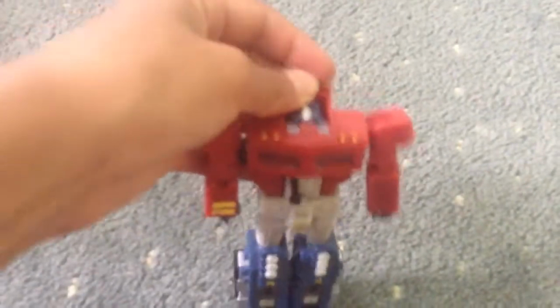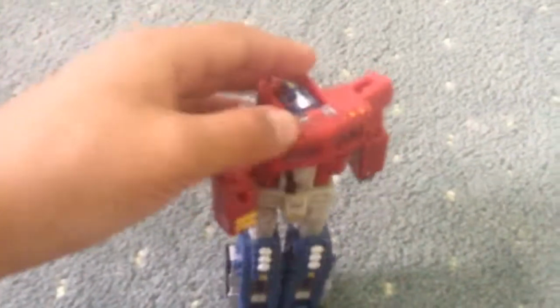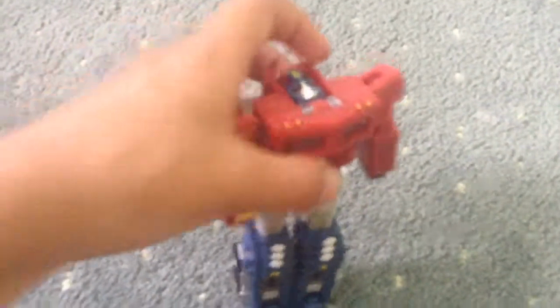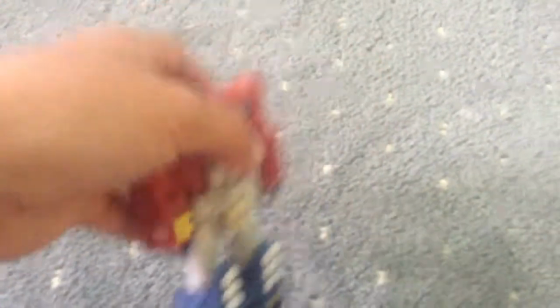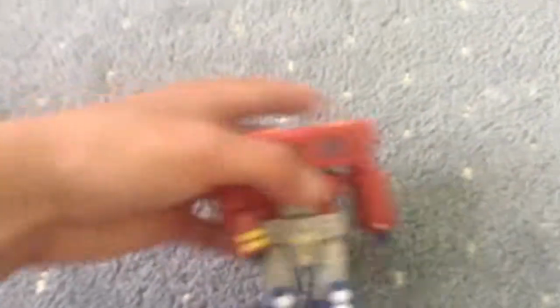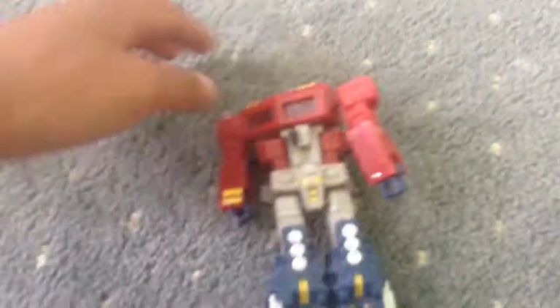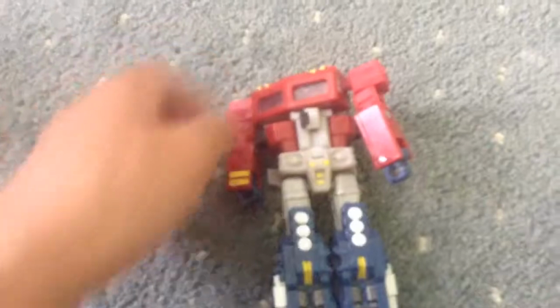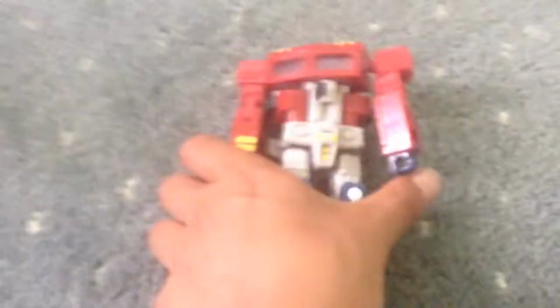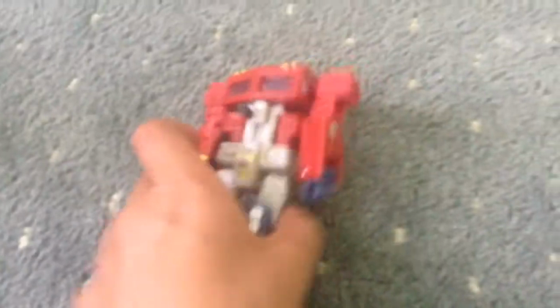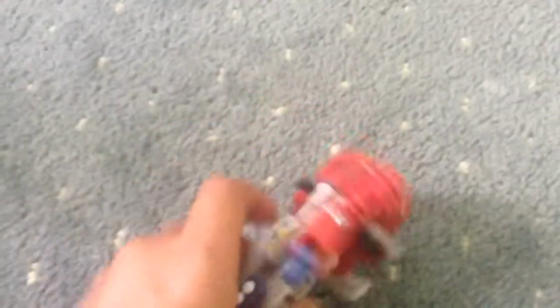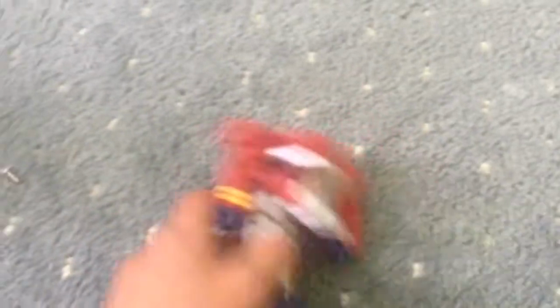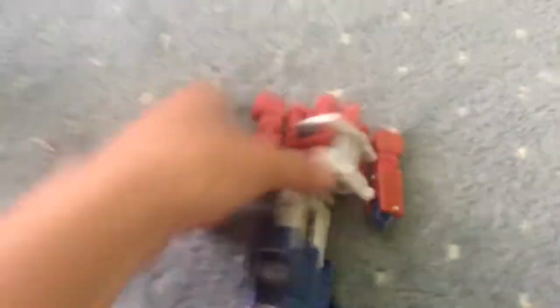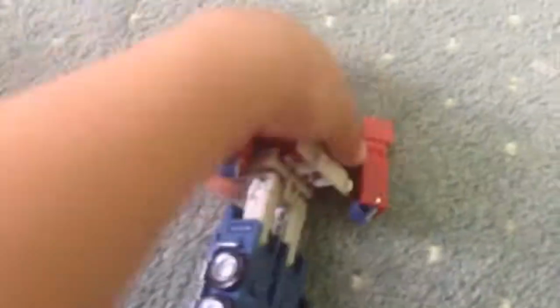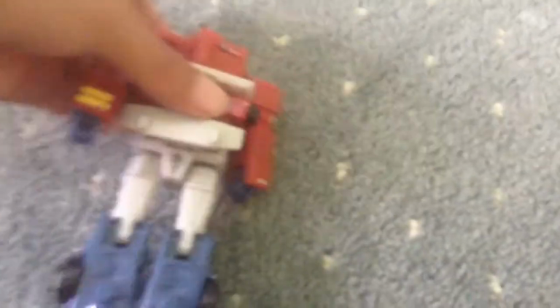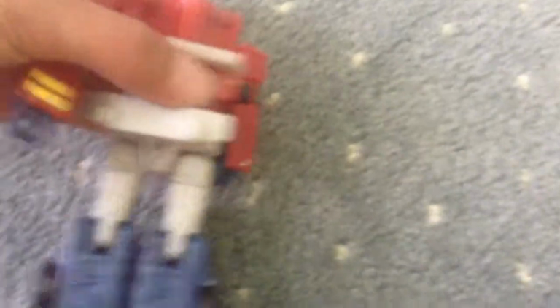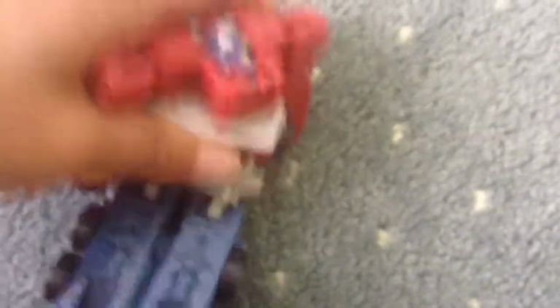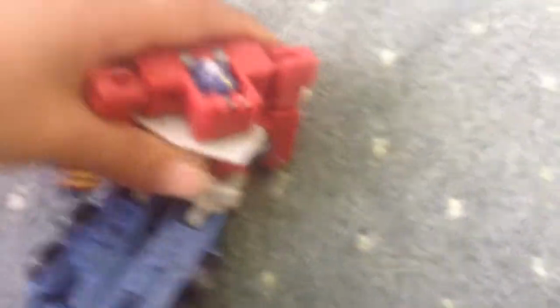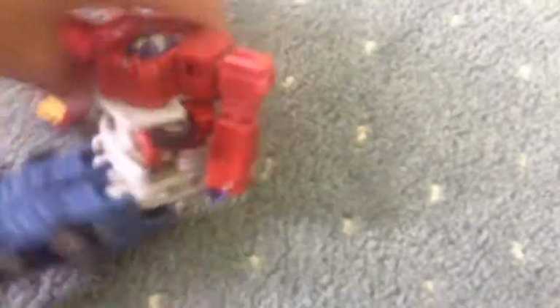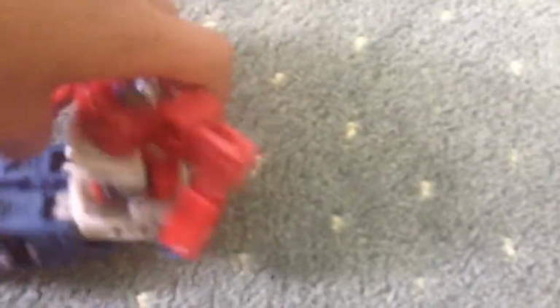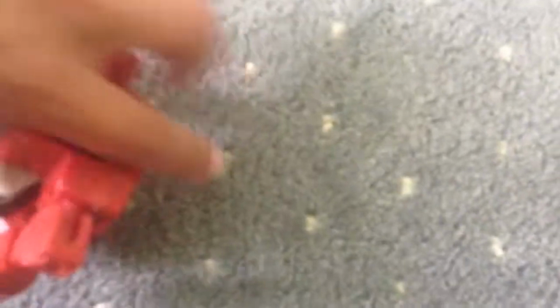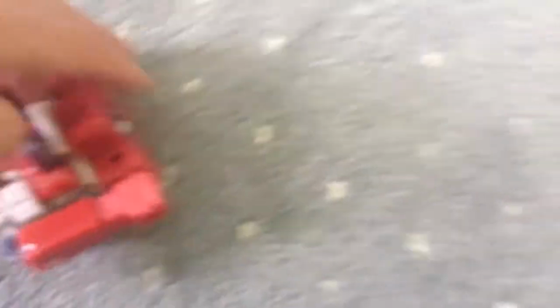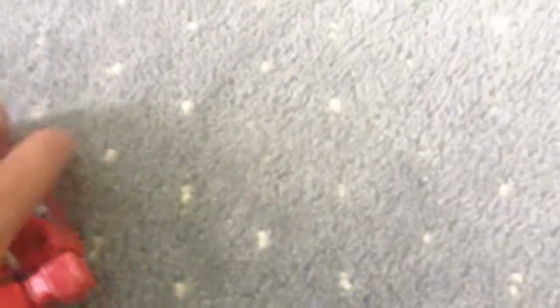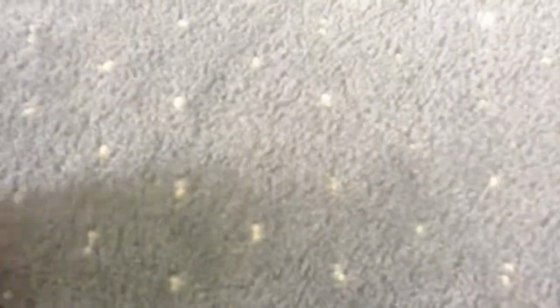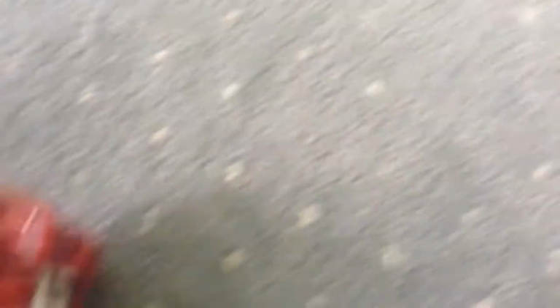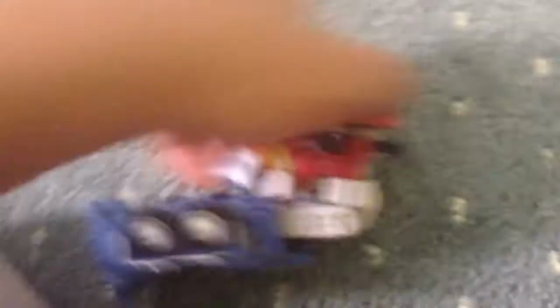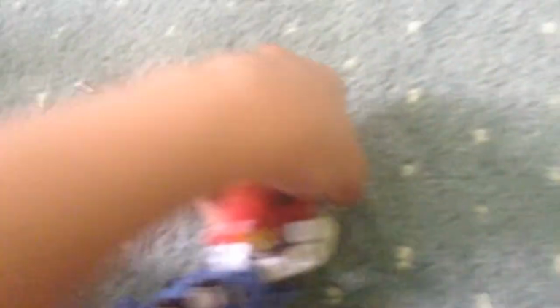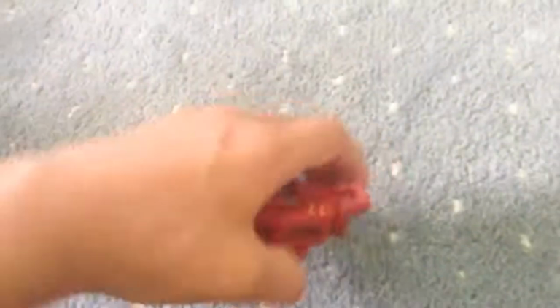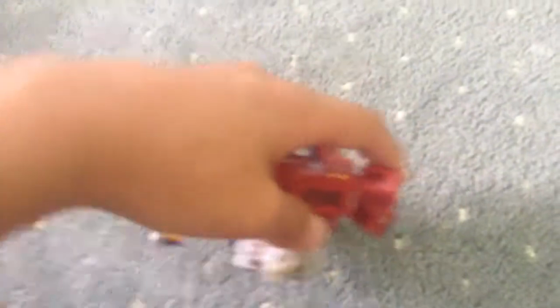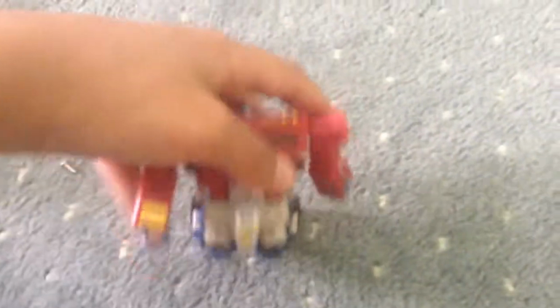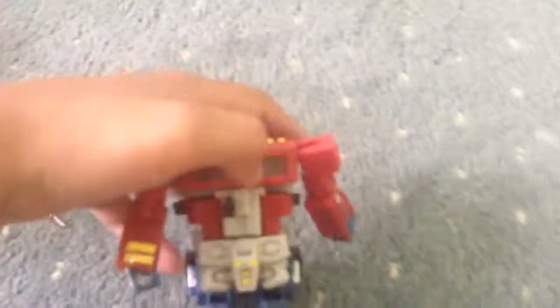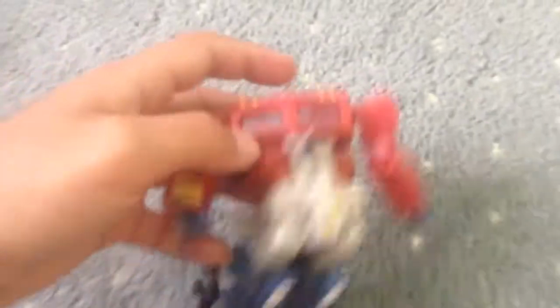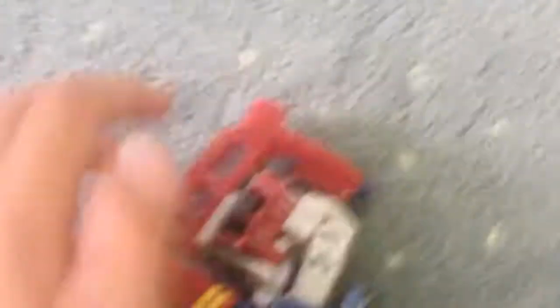First we have to put down the head, then we have to bend that.